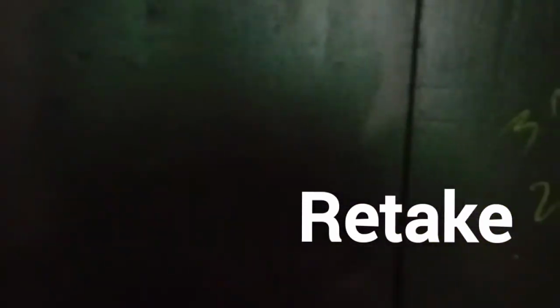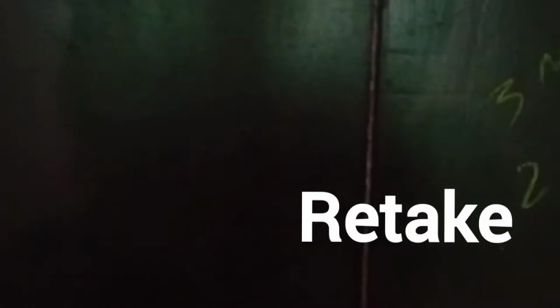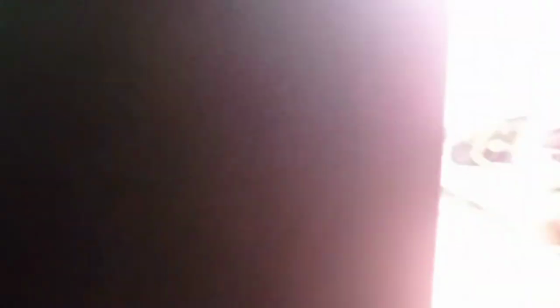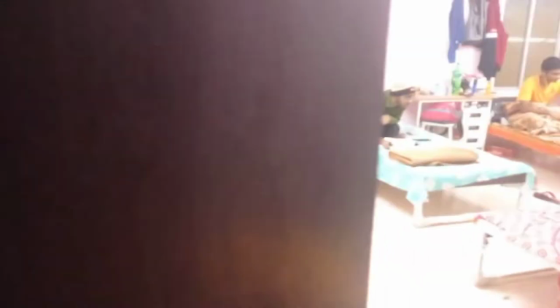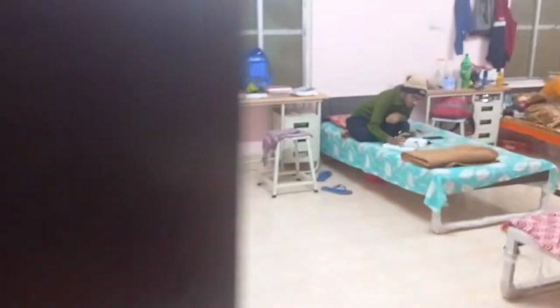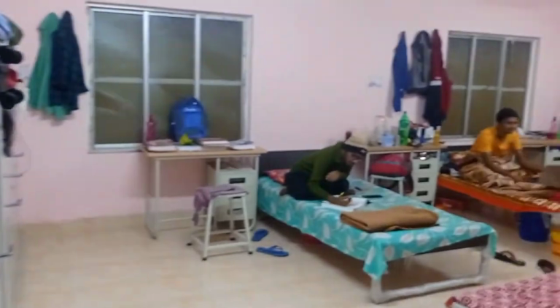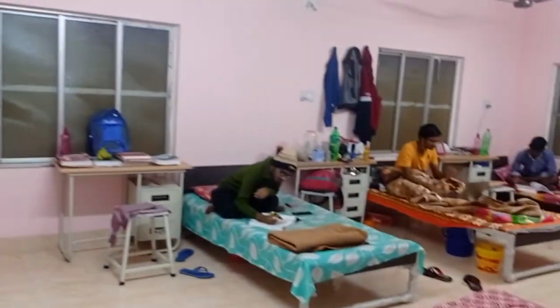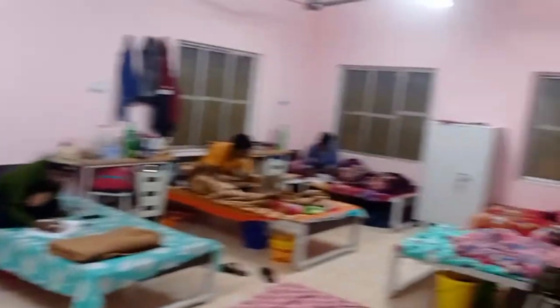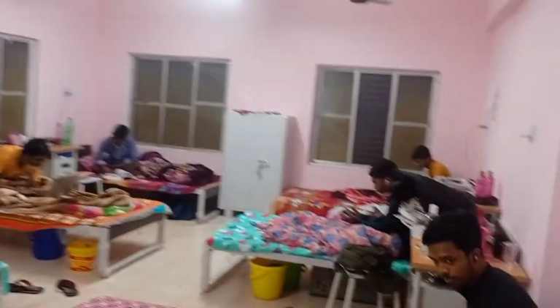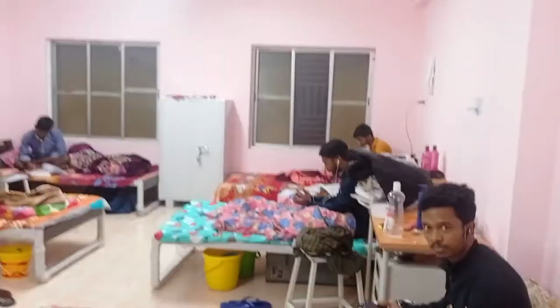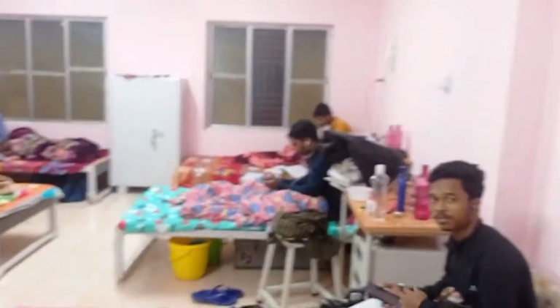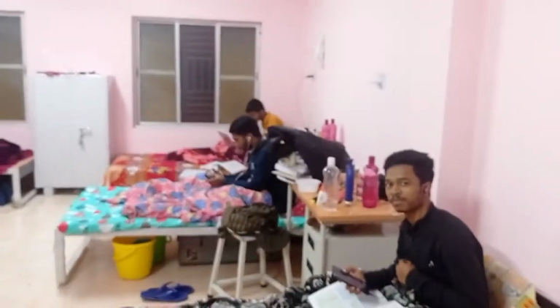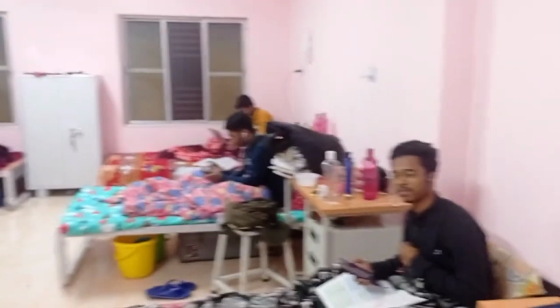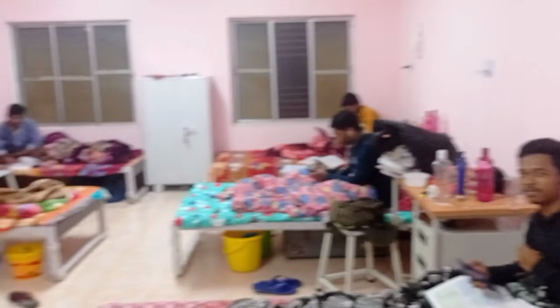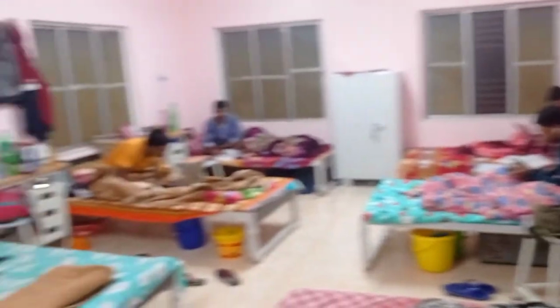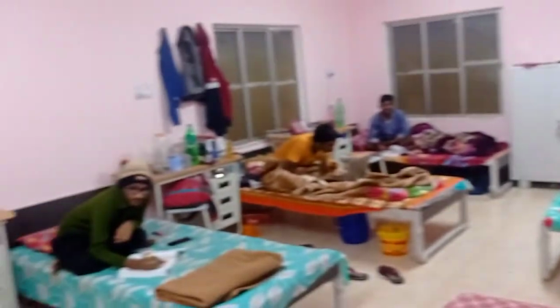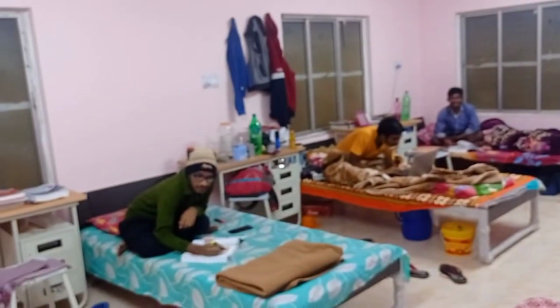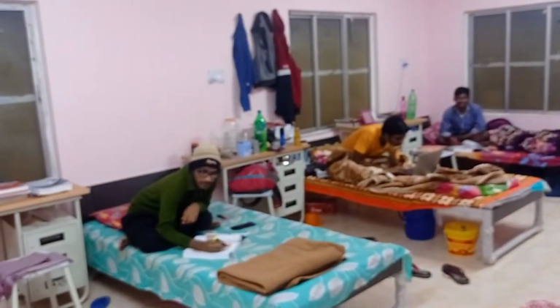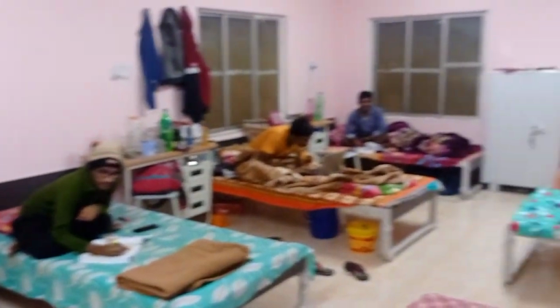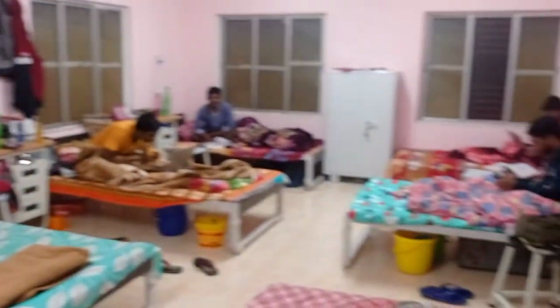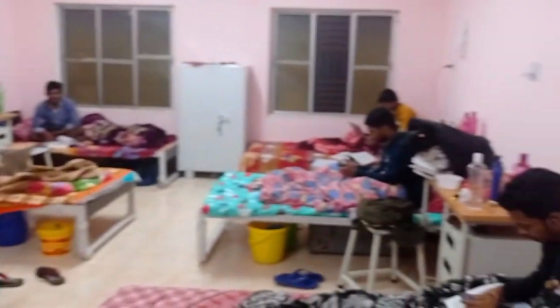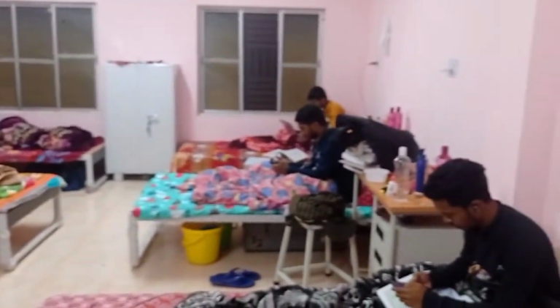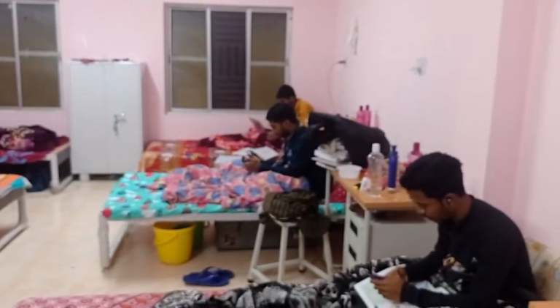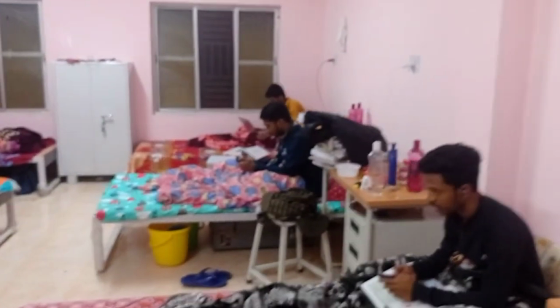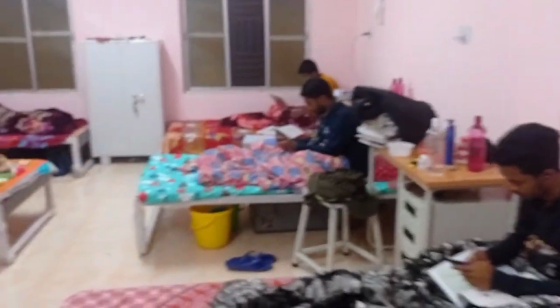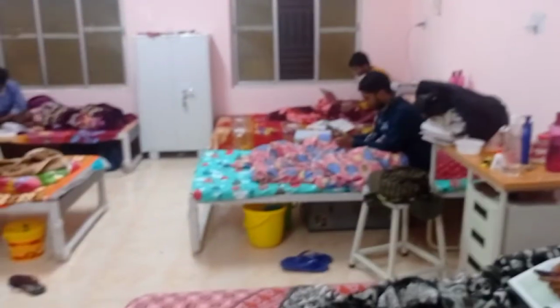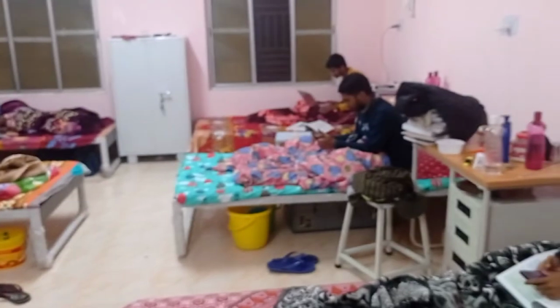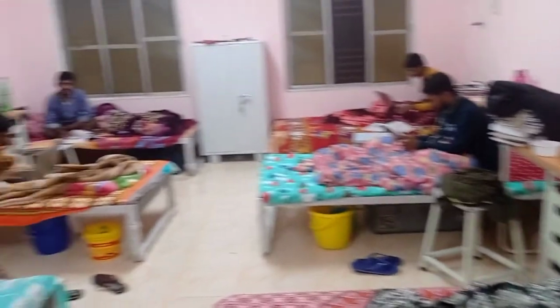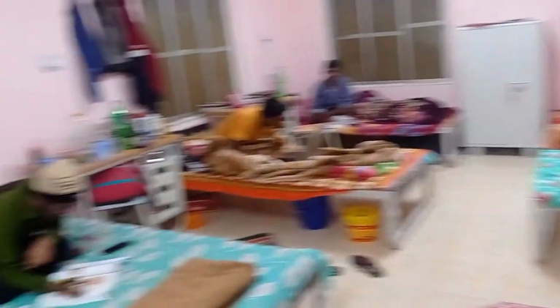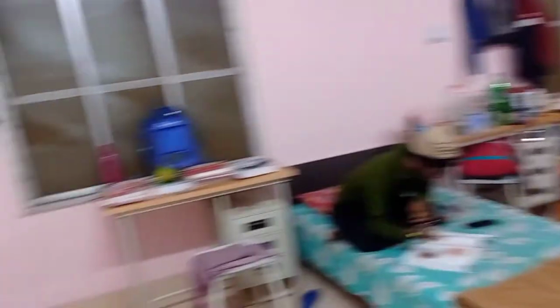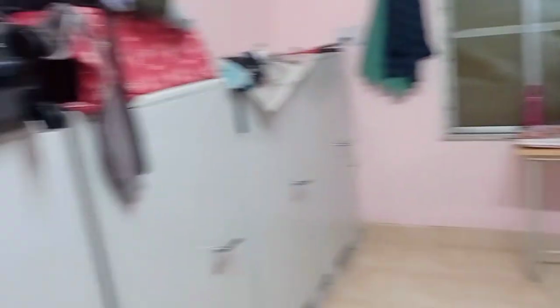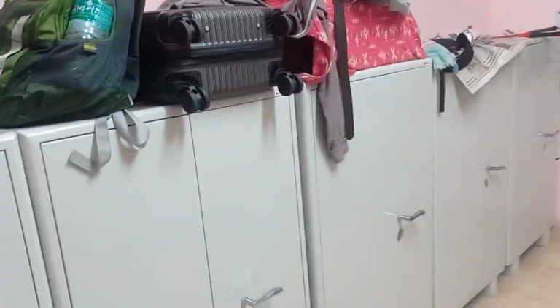Here the door opens, and you can see all six guys in here. This is a special category room. This room is equipped with six beds, six tables and six almeras.